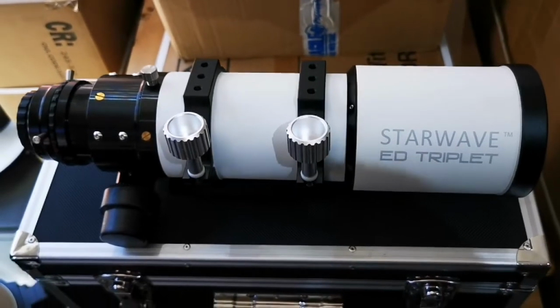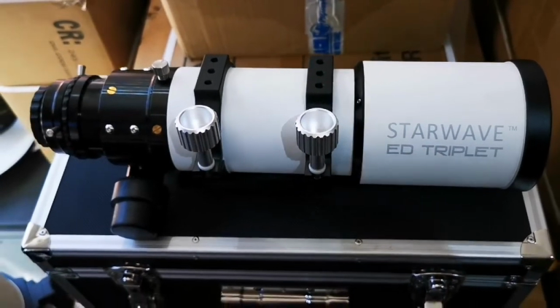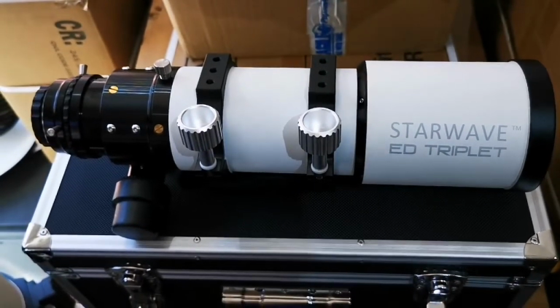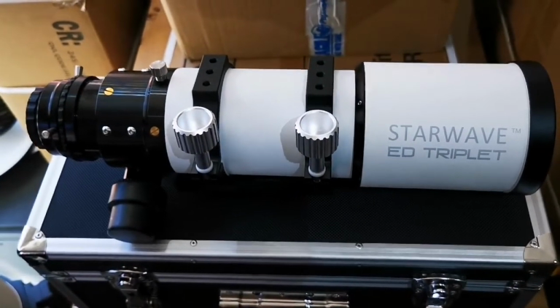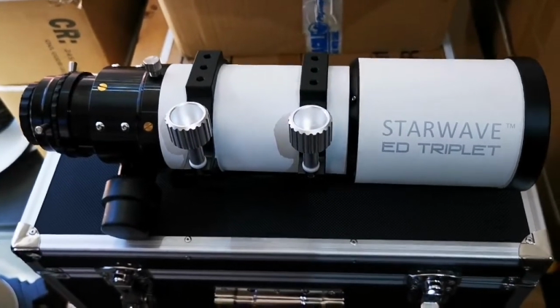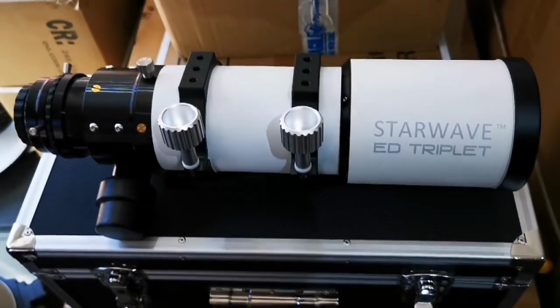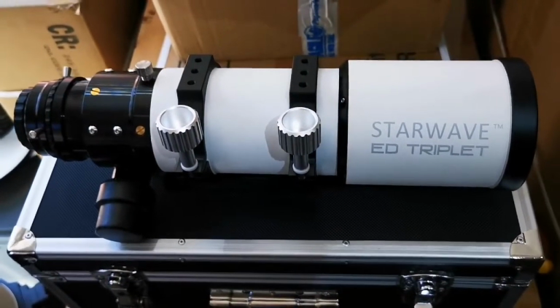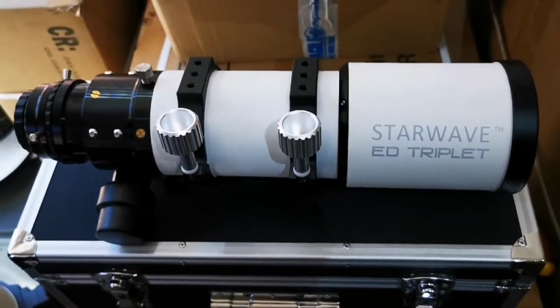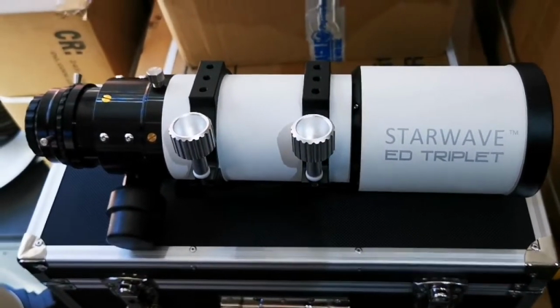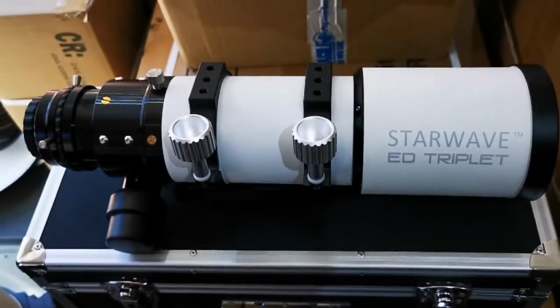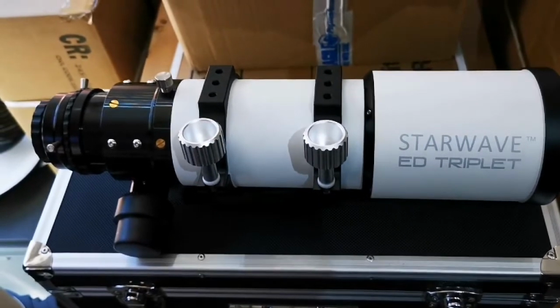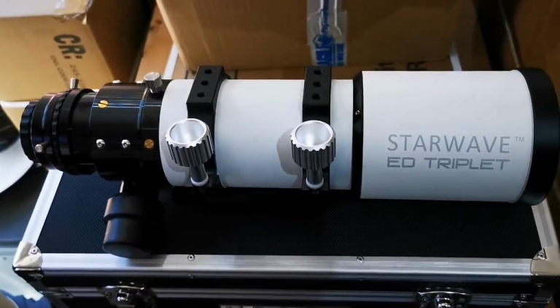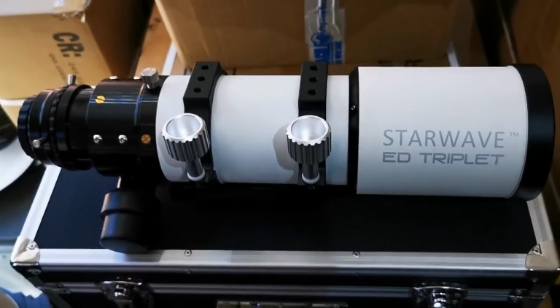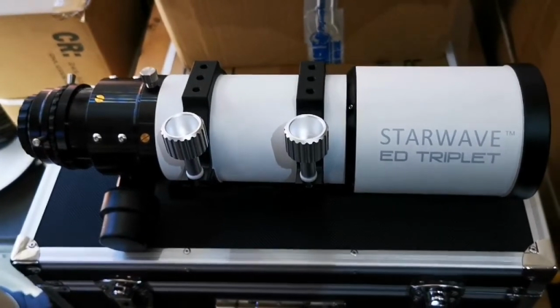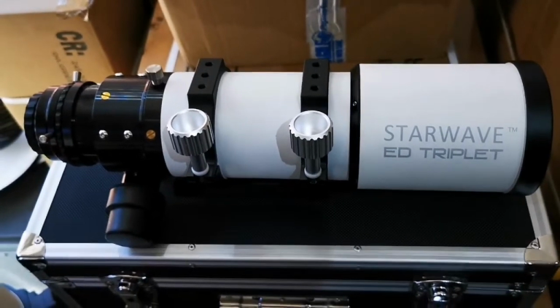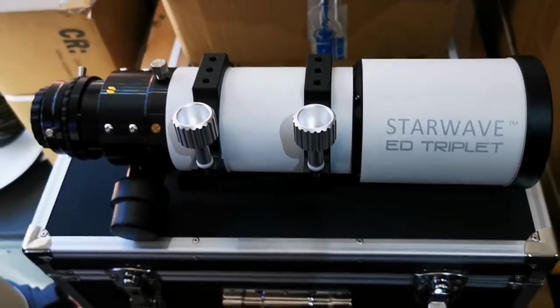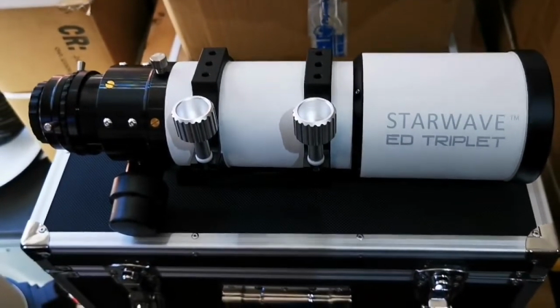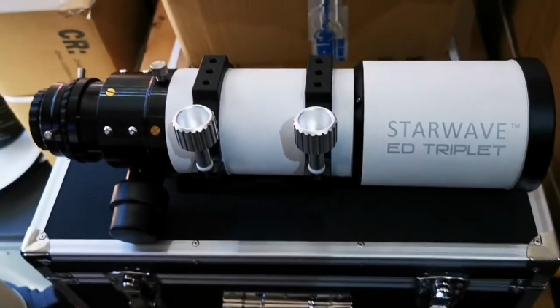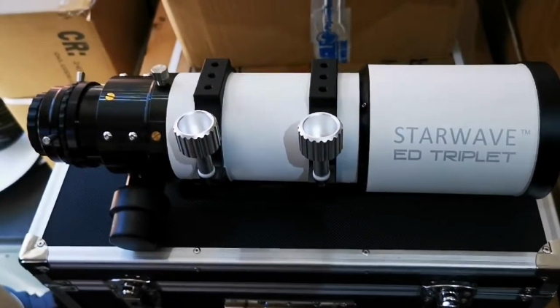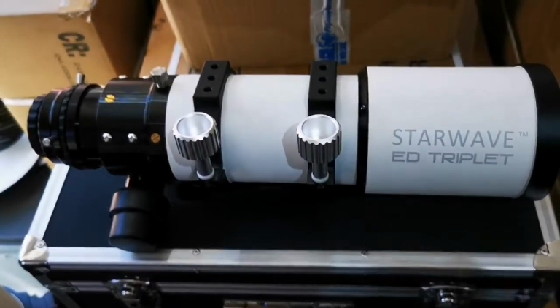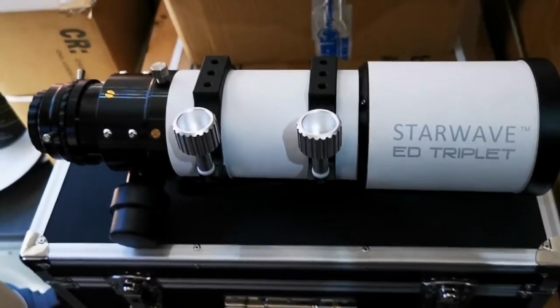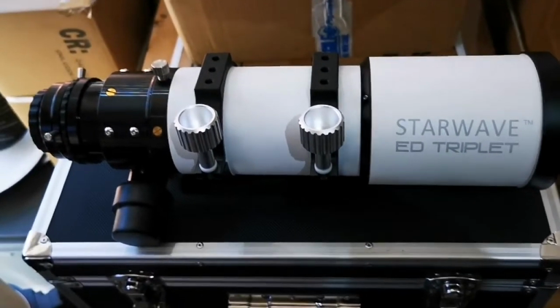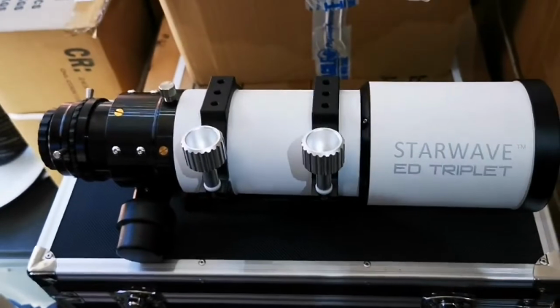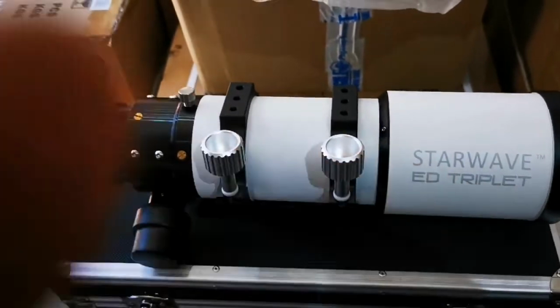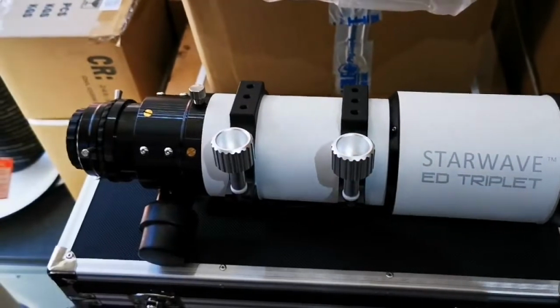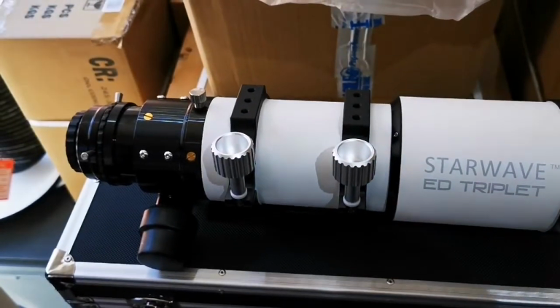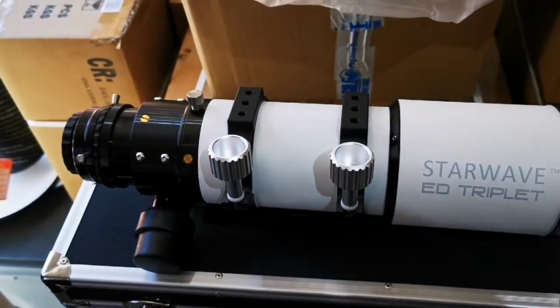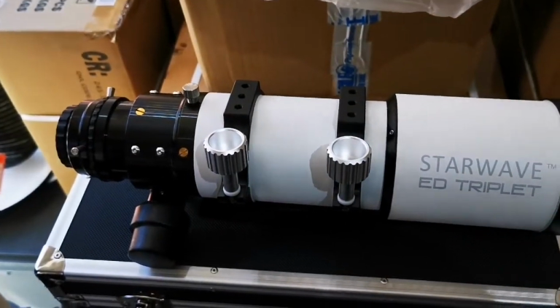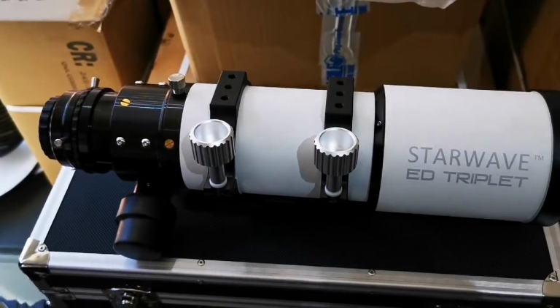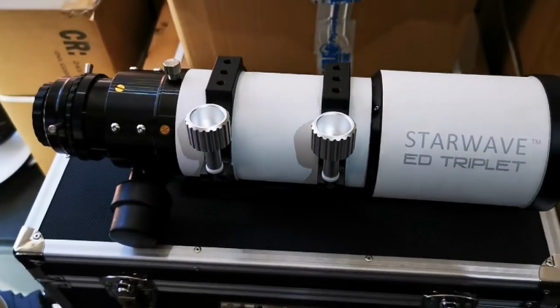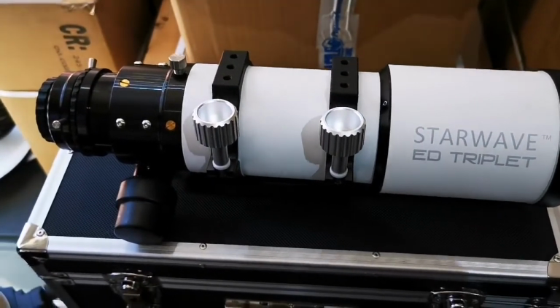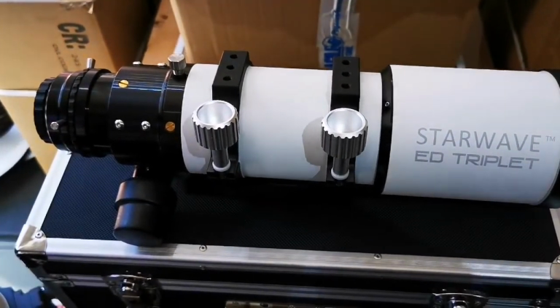Just a short little video to show customers how to install the 0.8x reducer version 3 onto the back of the StarWave ED triplet.